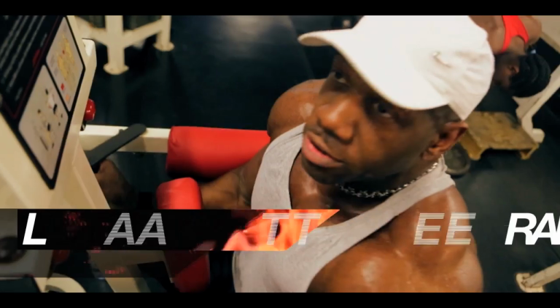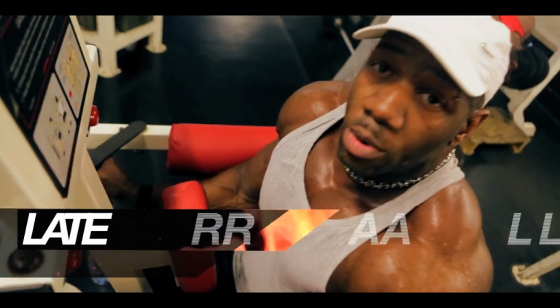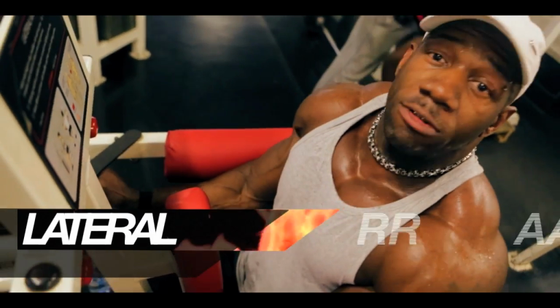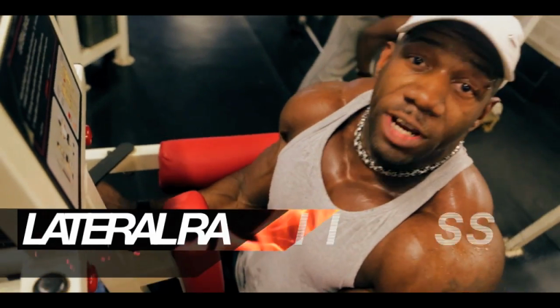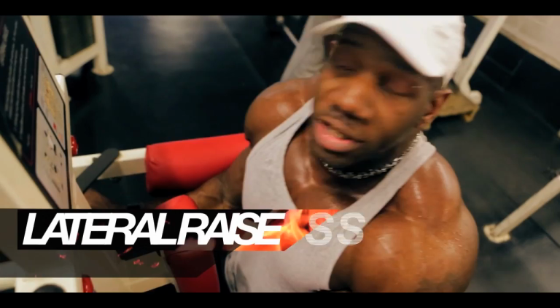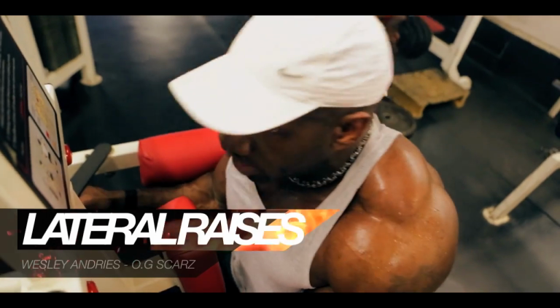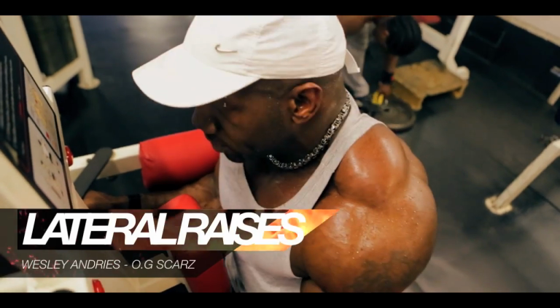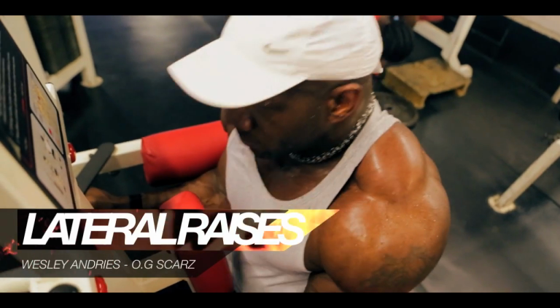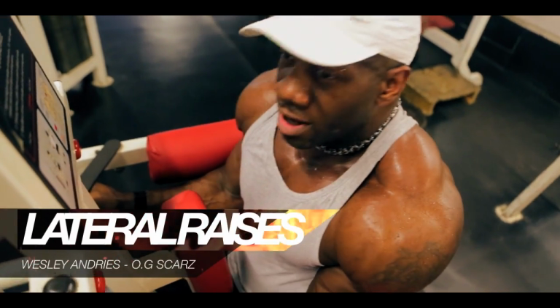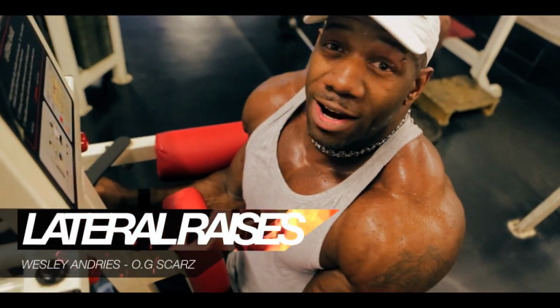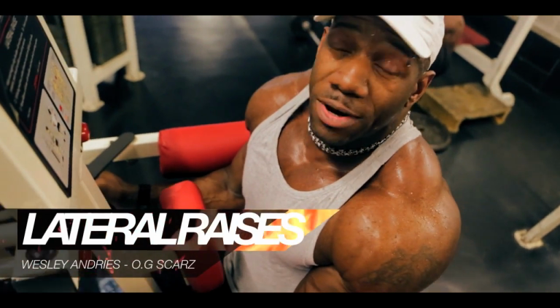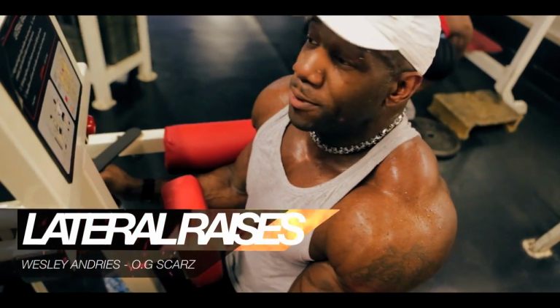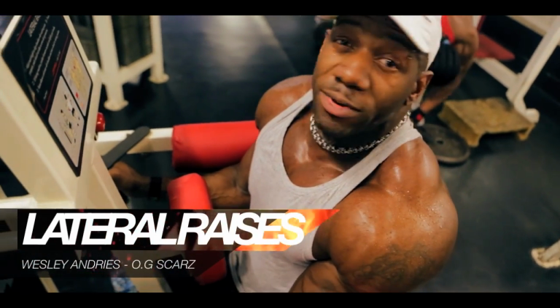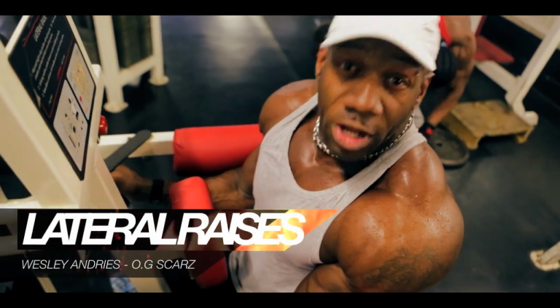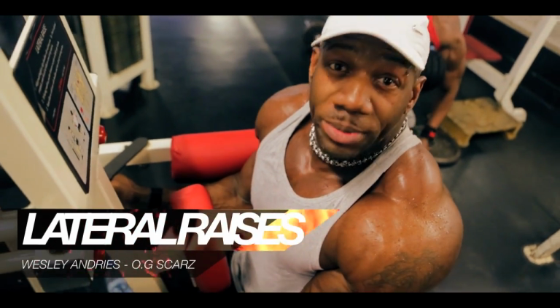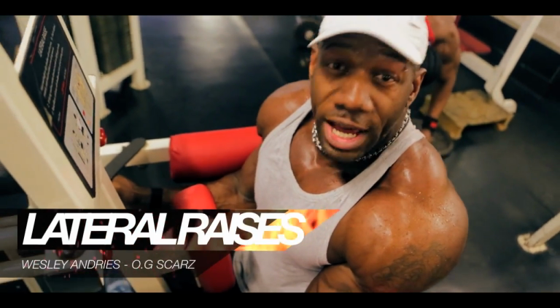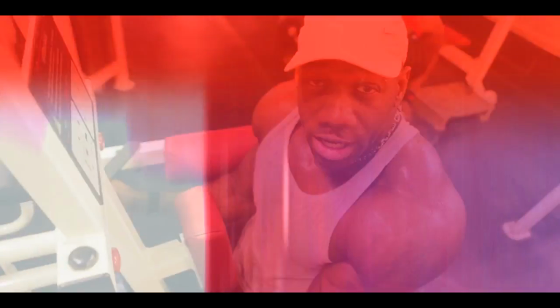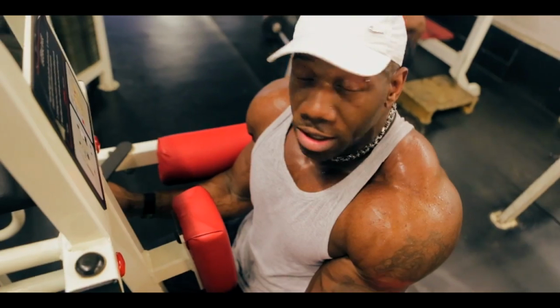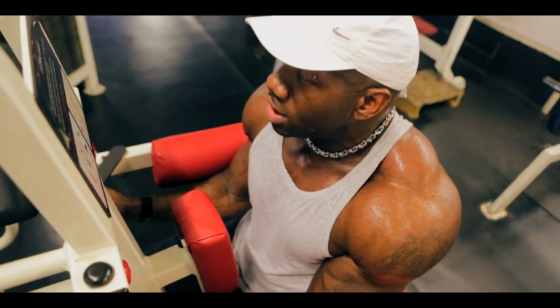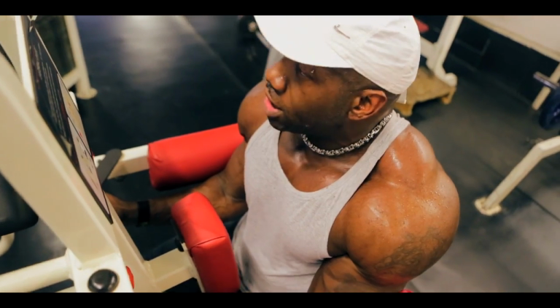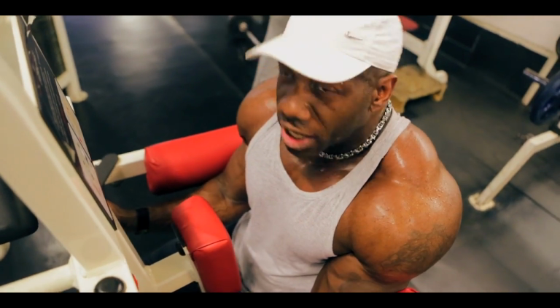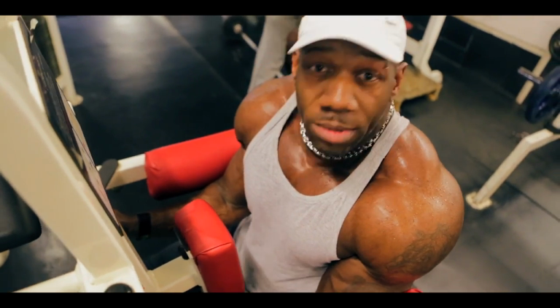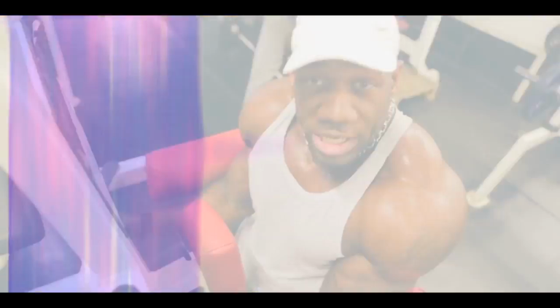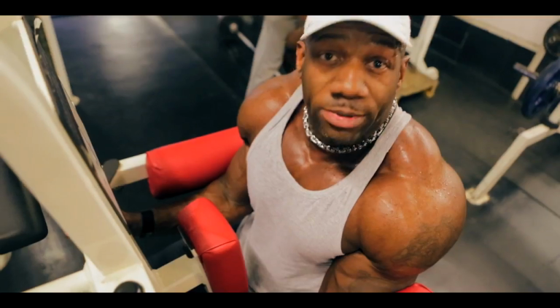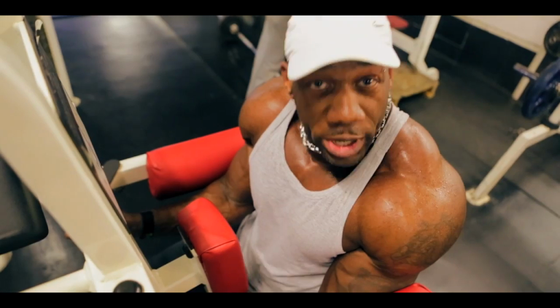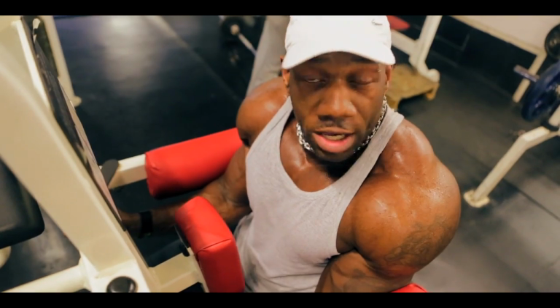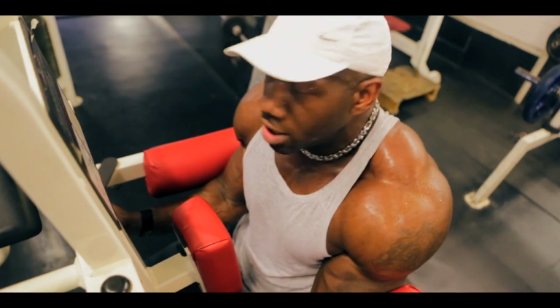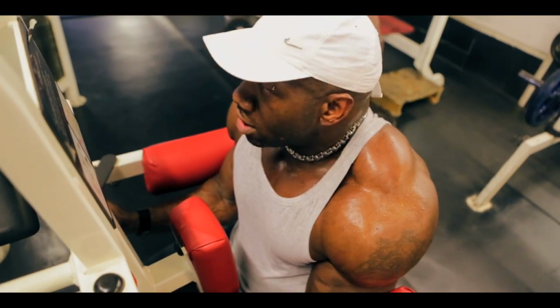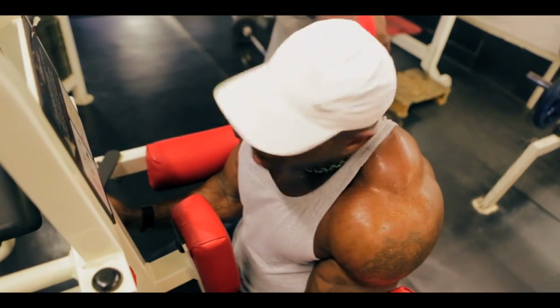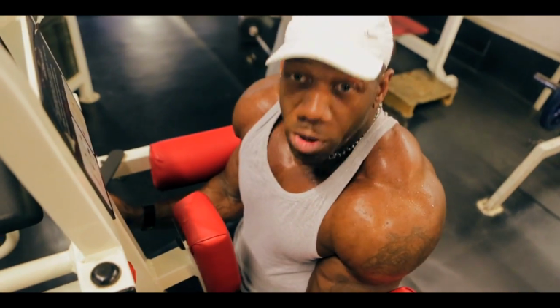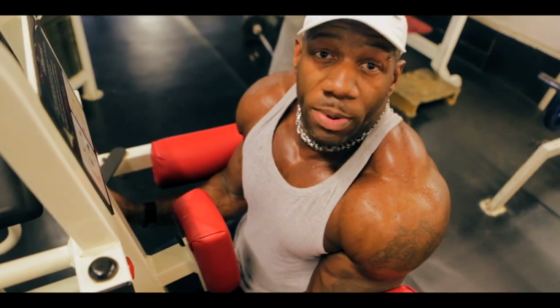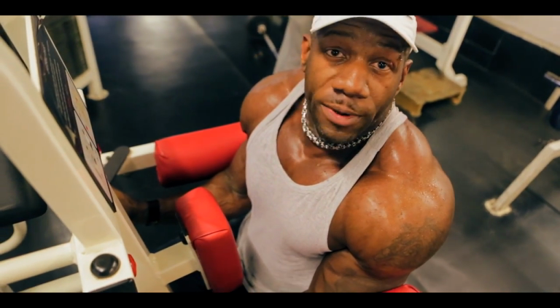Some more lateral raises. I'm out of breath before I even start — I'm gassed out, I'm tired, I'm leaking, I'm sweating — but we're going to keep it moving.